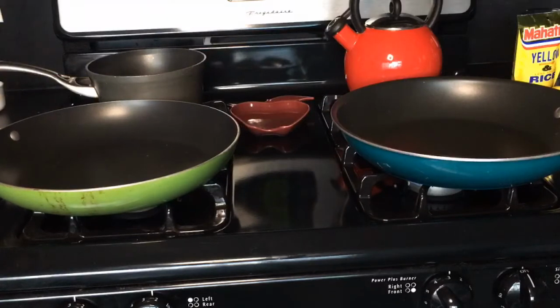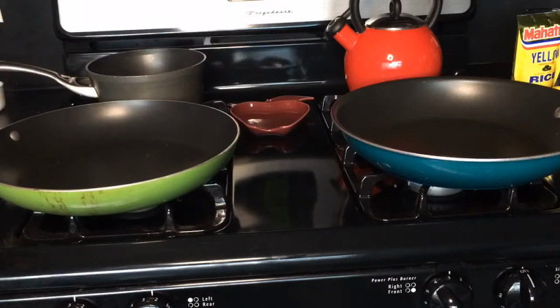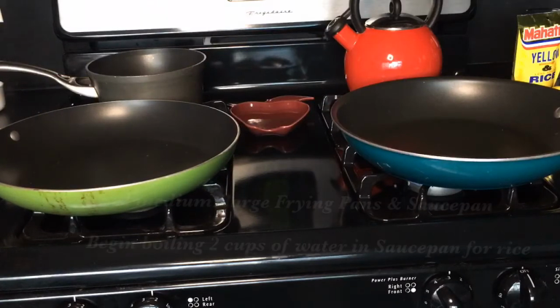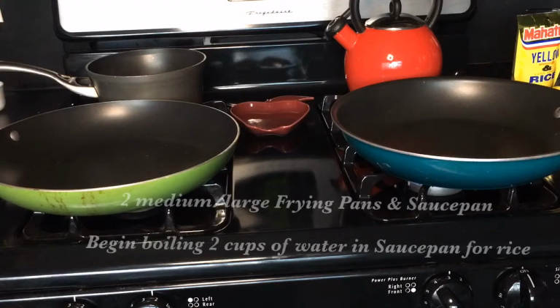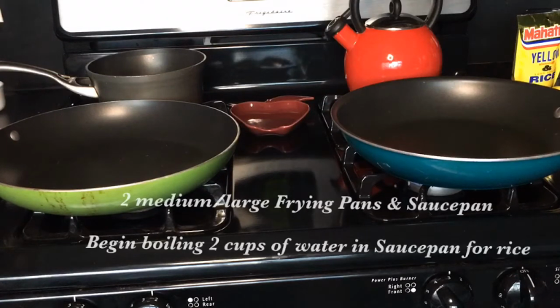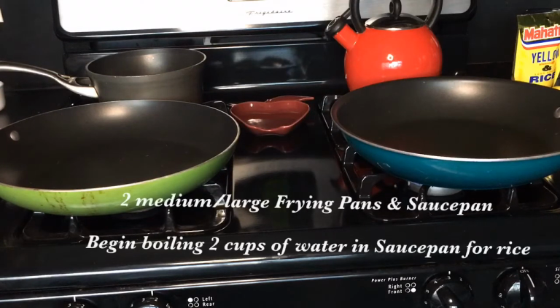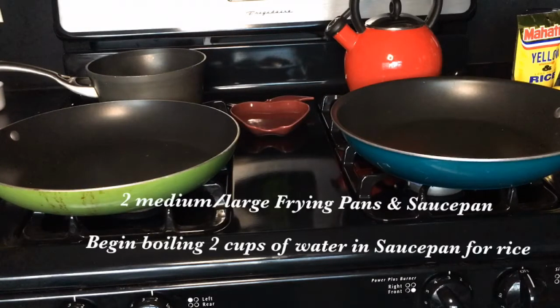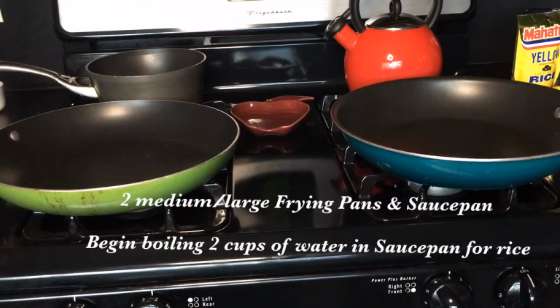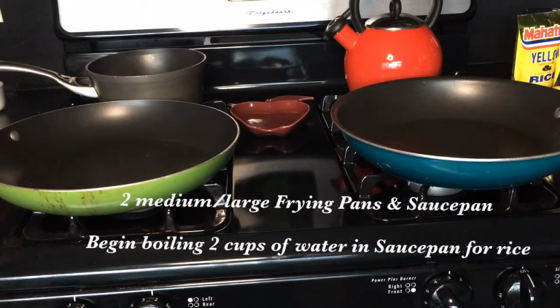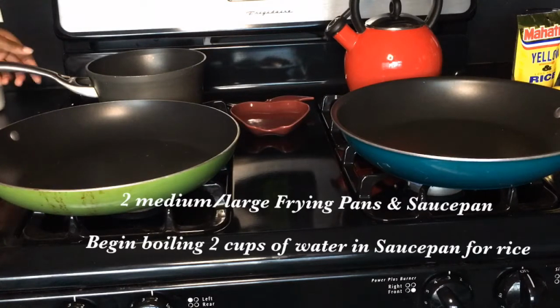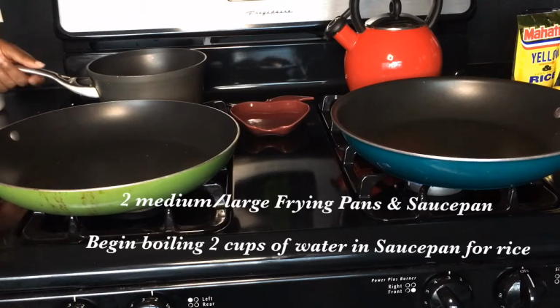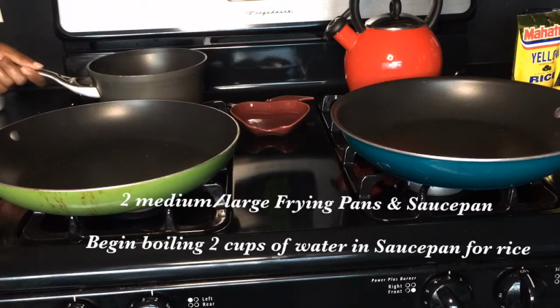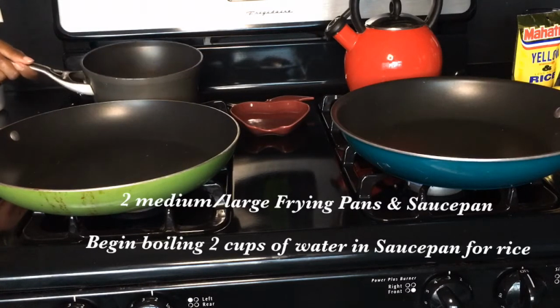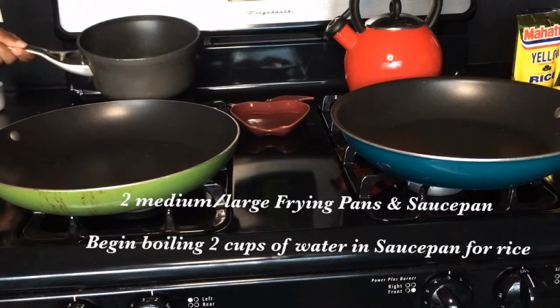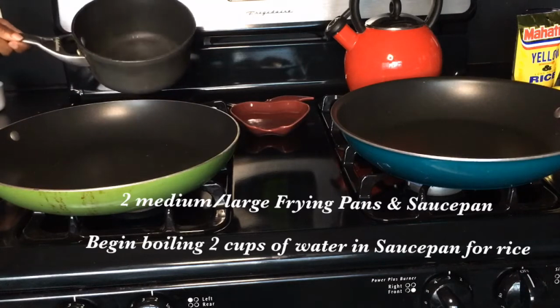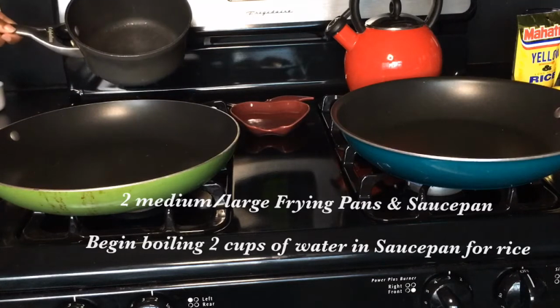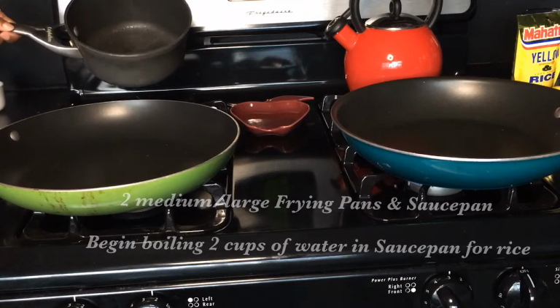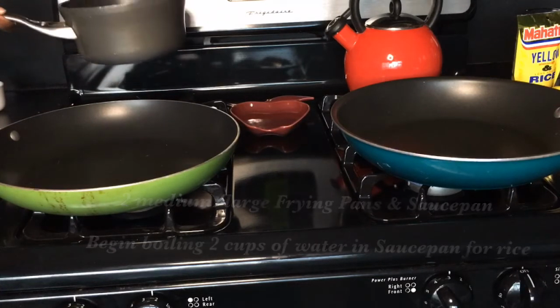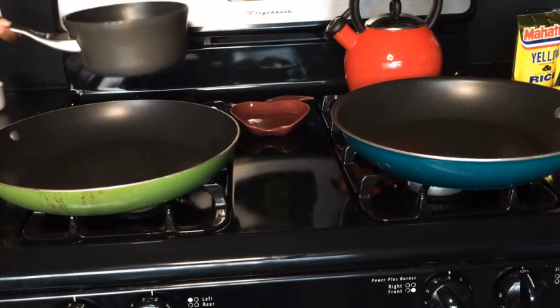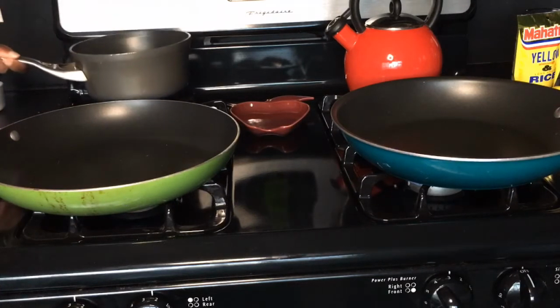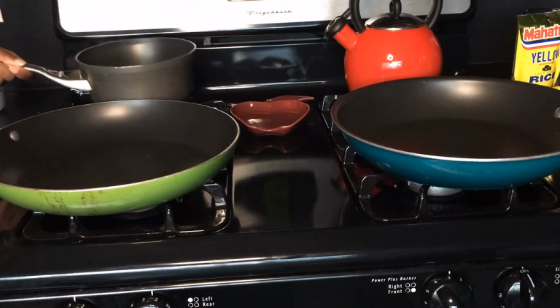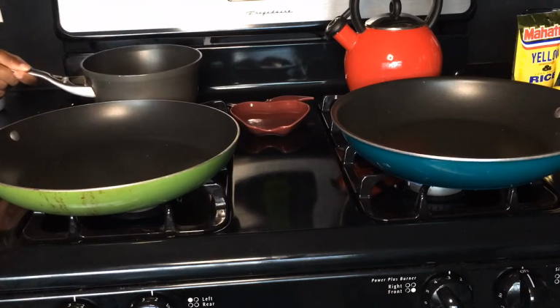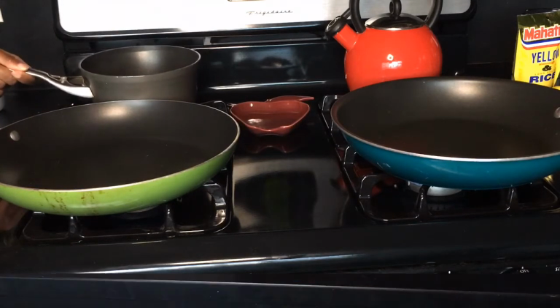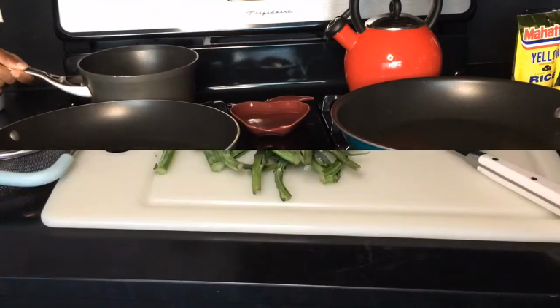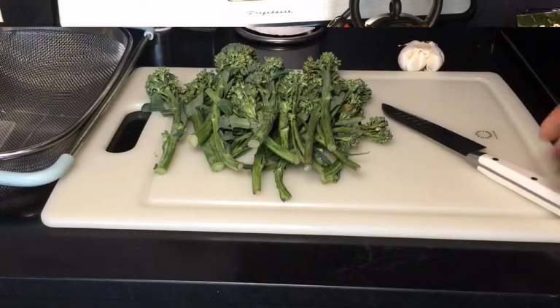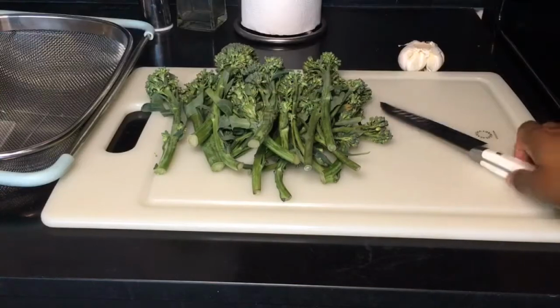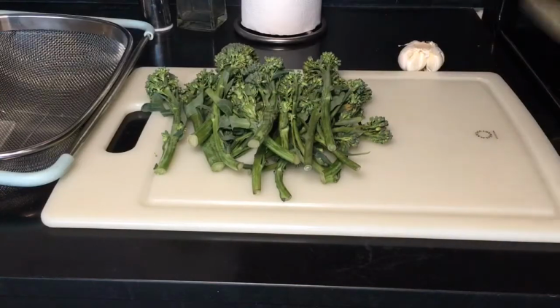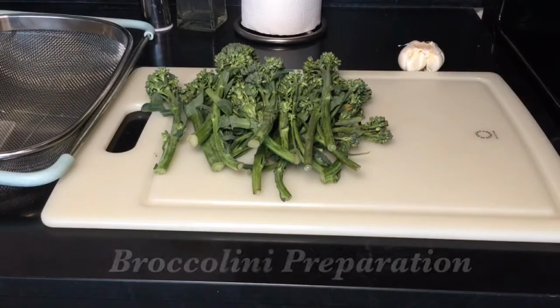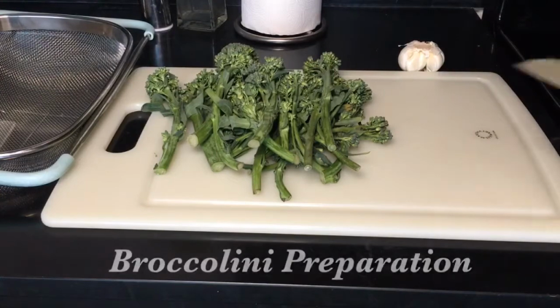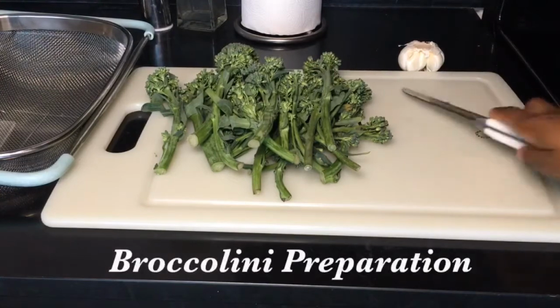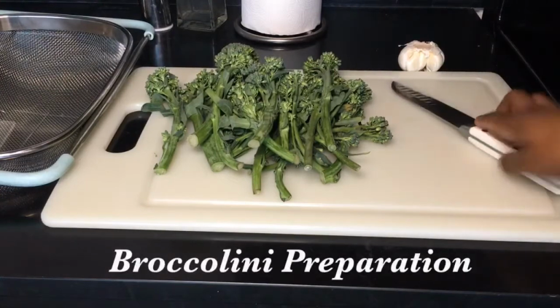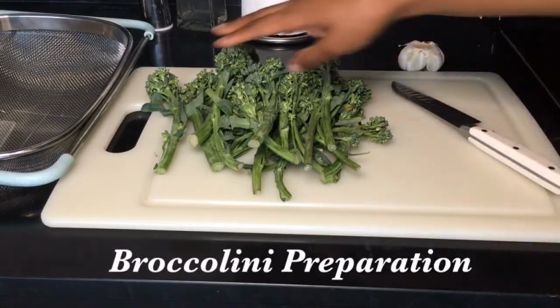Let's go ahead and turn on our stove and keep it at a medium heat for right now. I also want you to begin boiling two cups of water for your yellow rice. While our pans are warming up, let's quickly prep the broccolini.